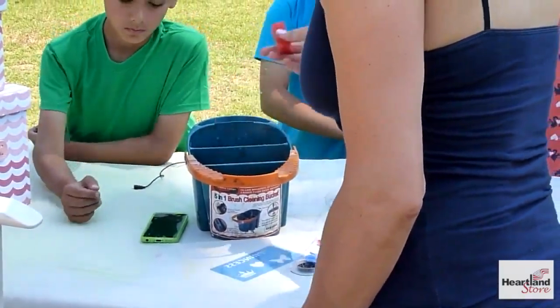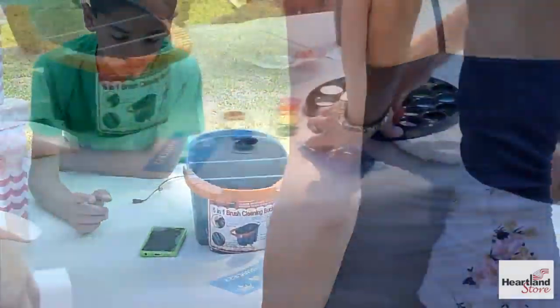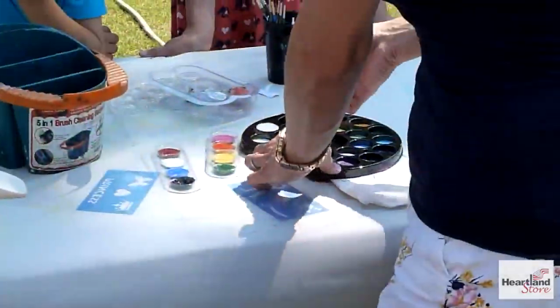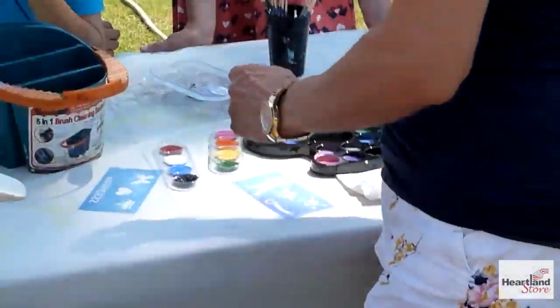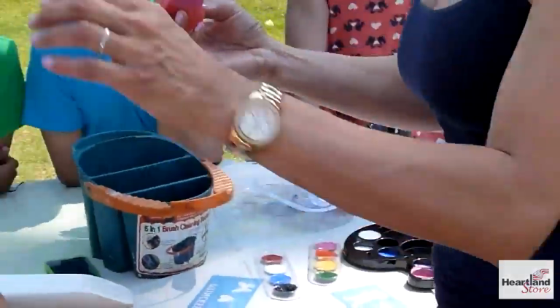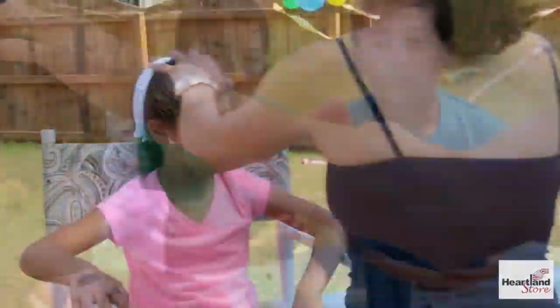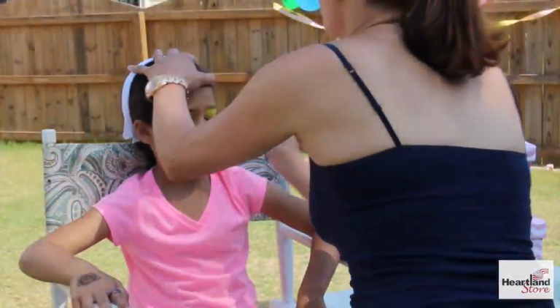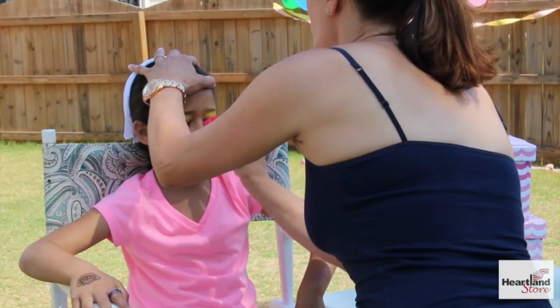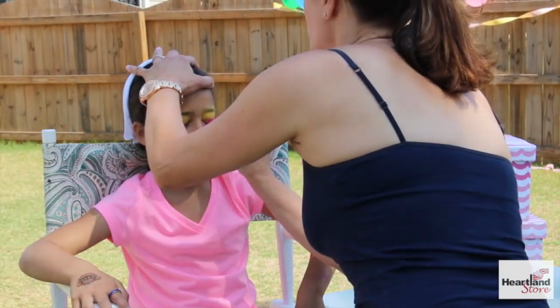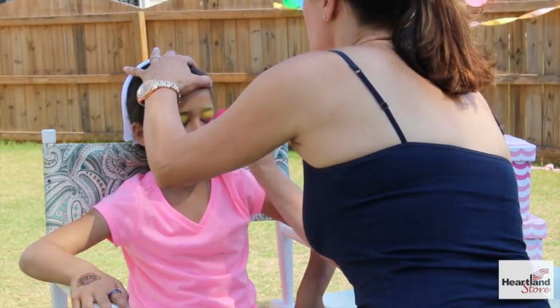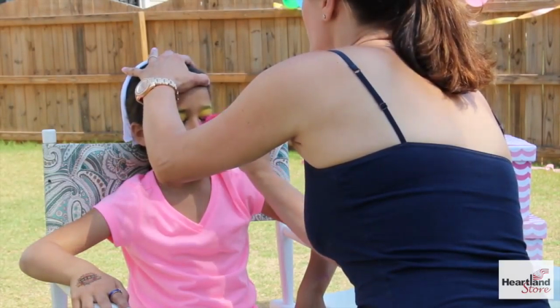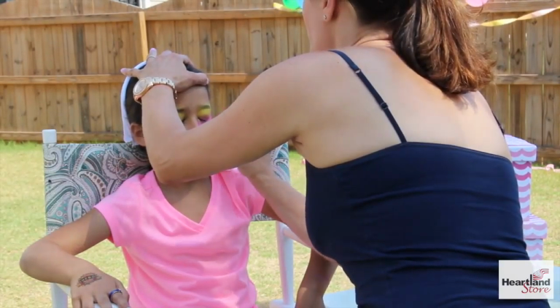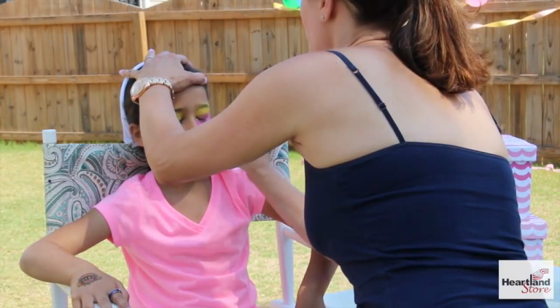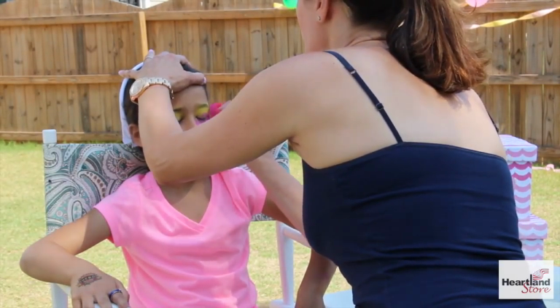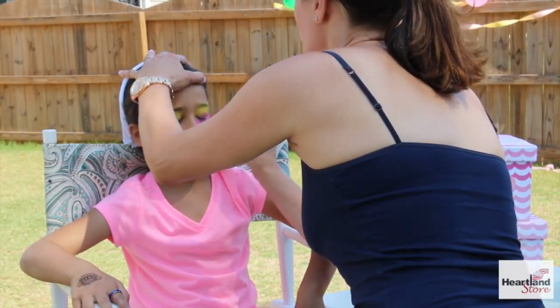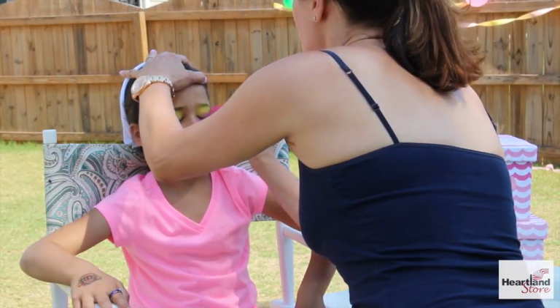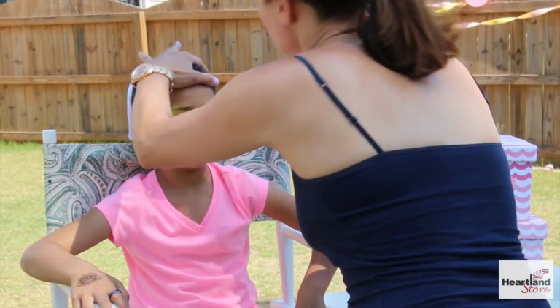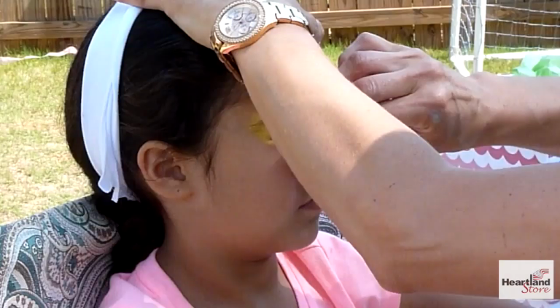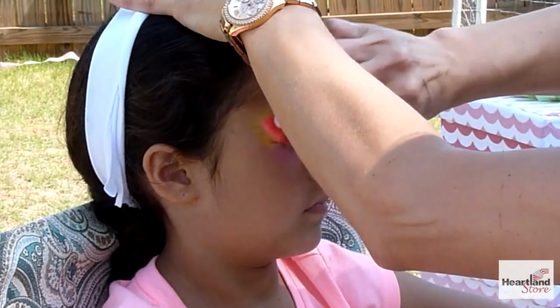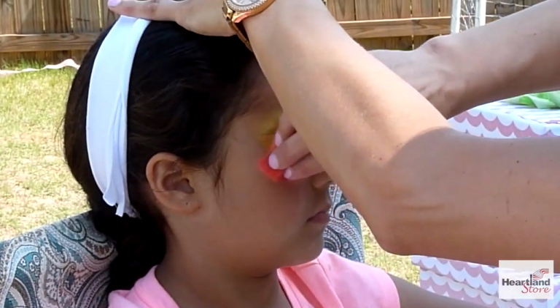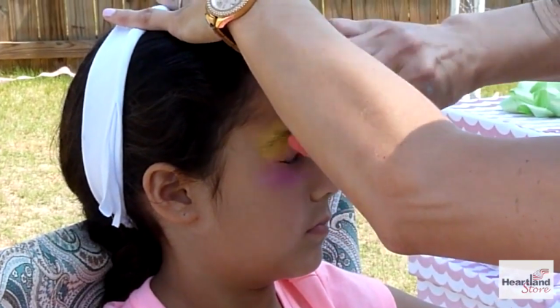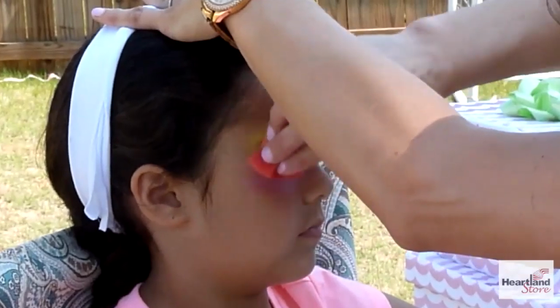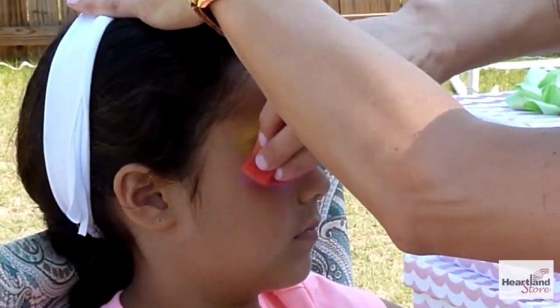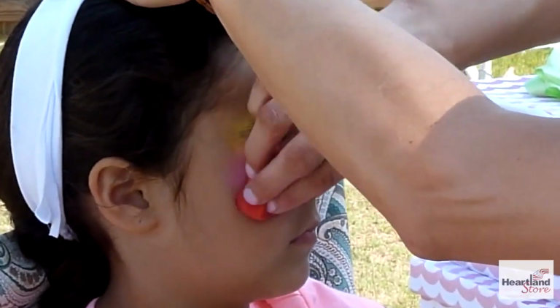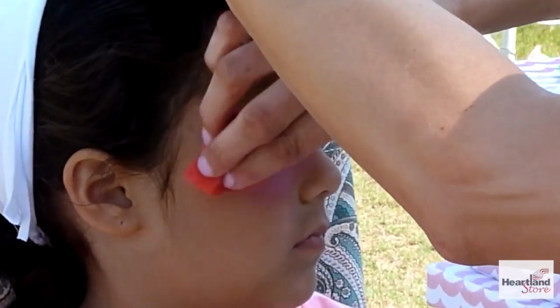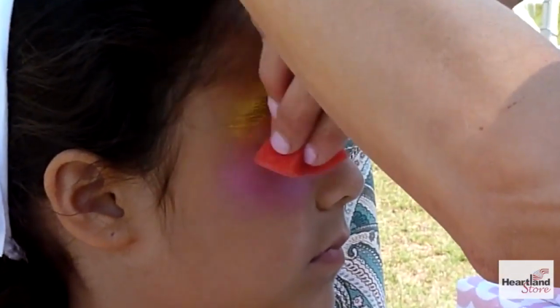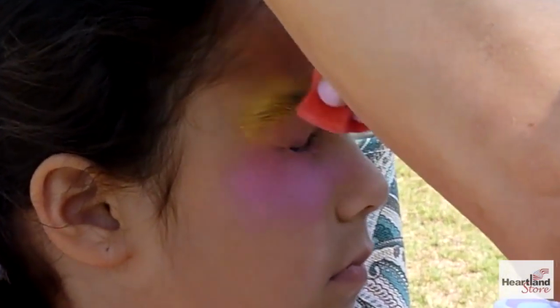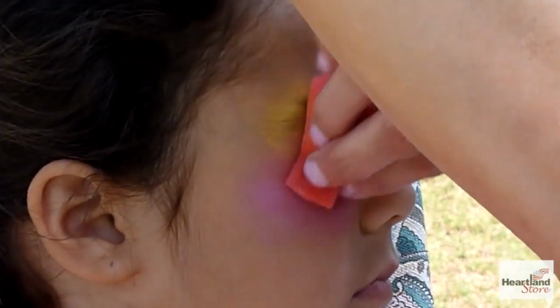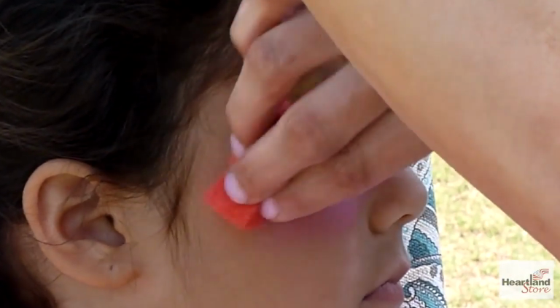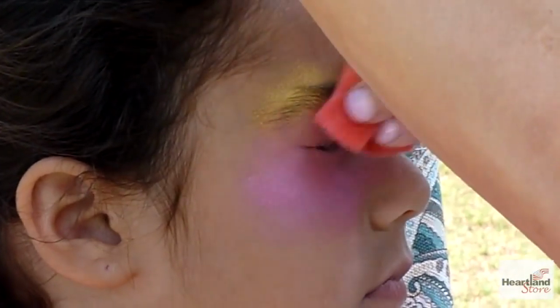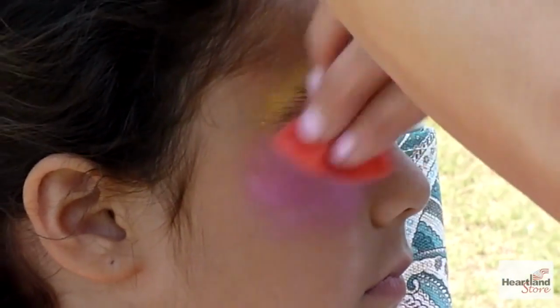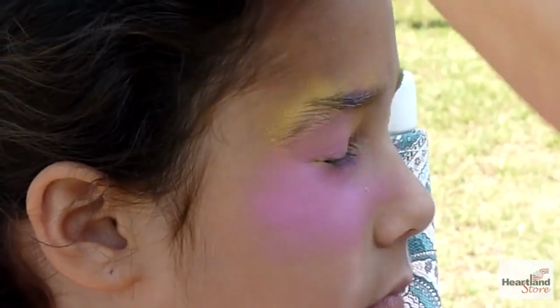Now we're using the pink paint underneath the yellow. Go along the bottom half, blending the pink in with the yellow at the top.